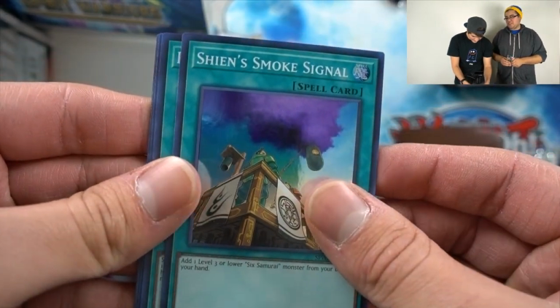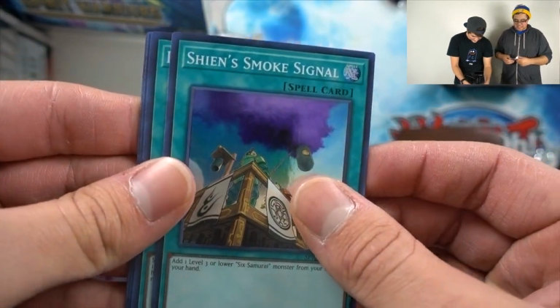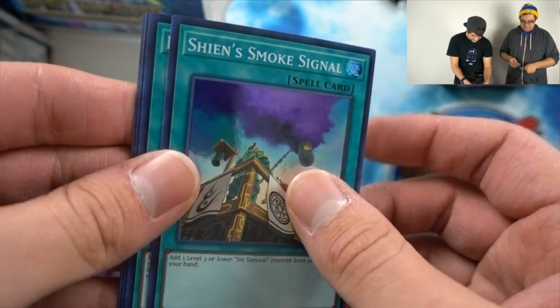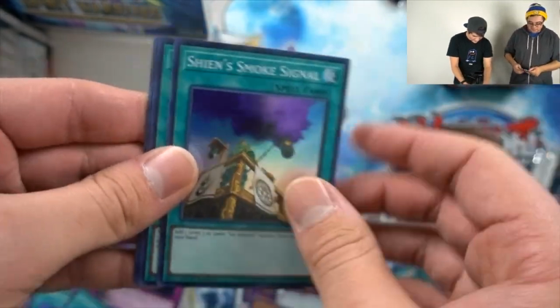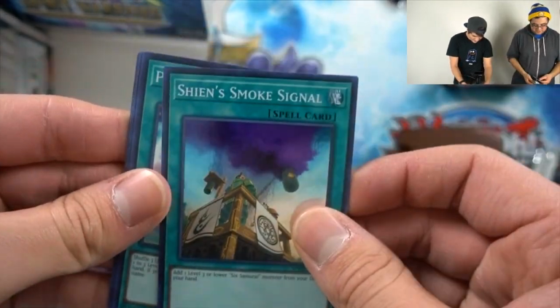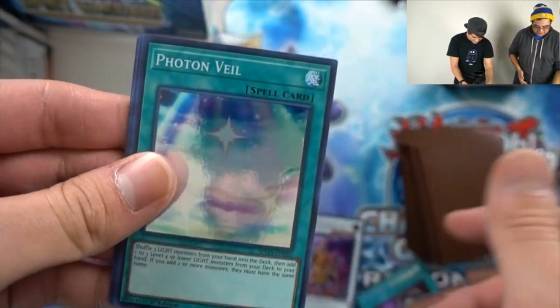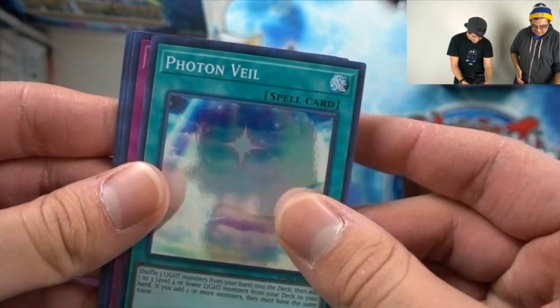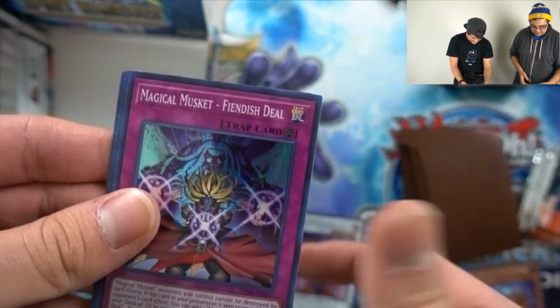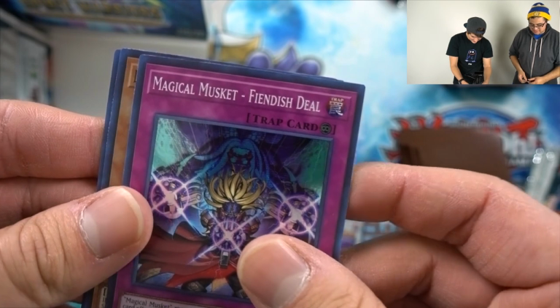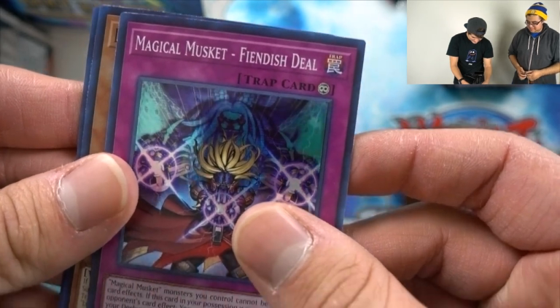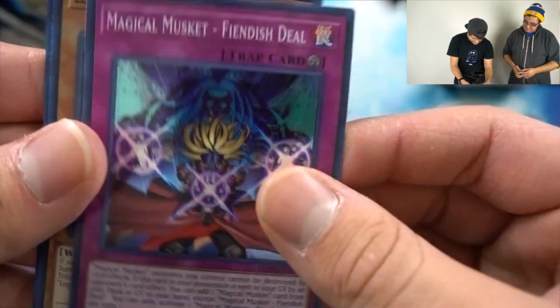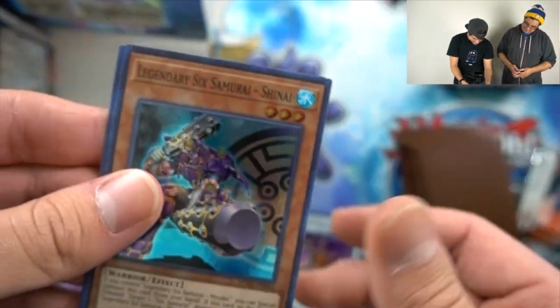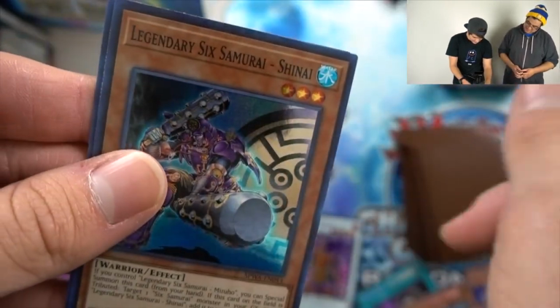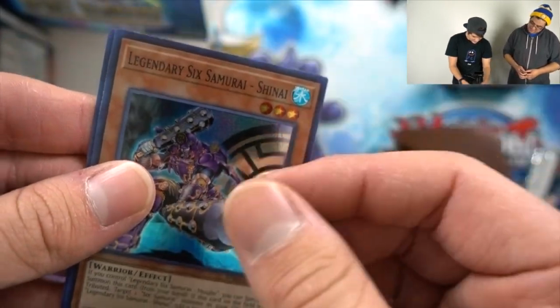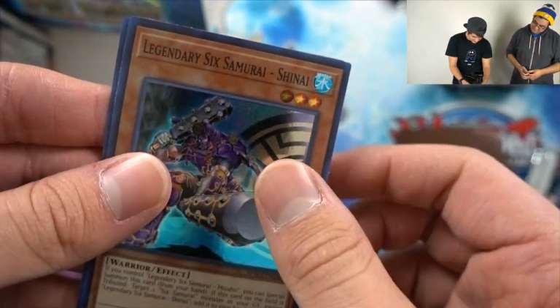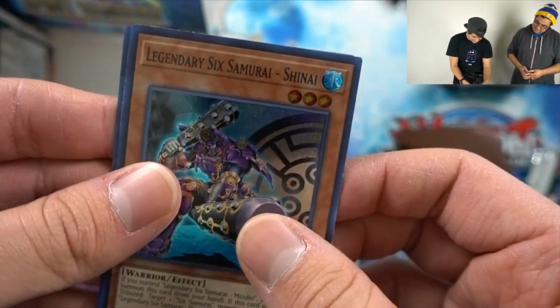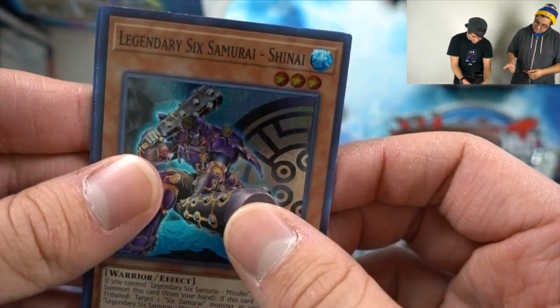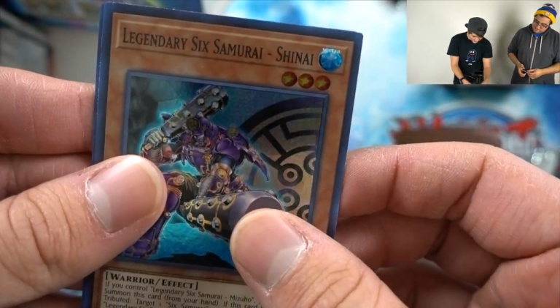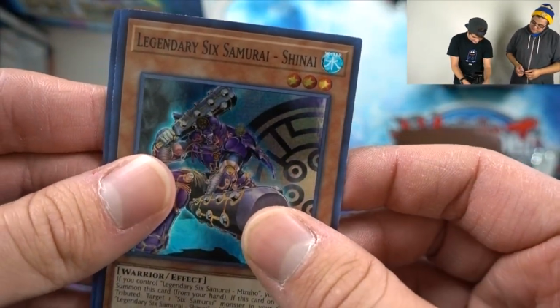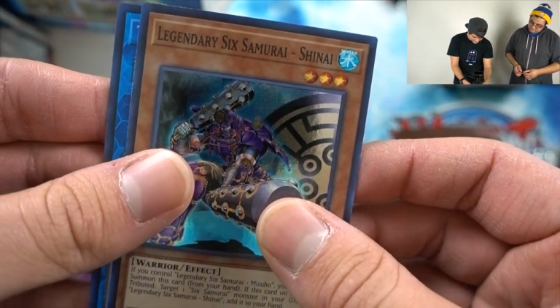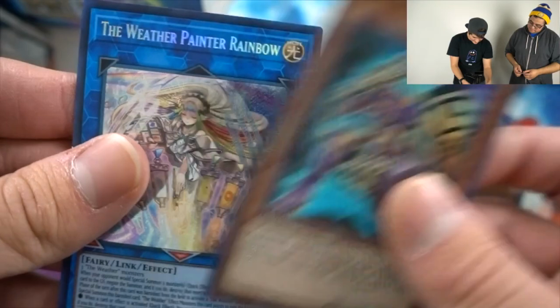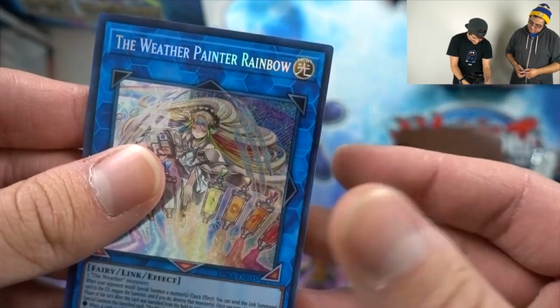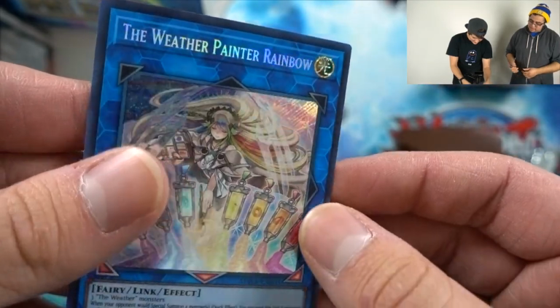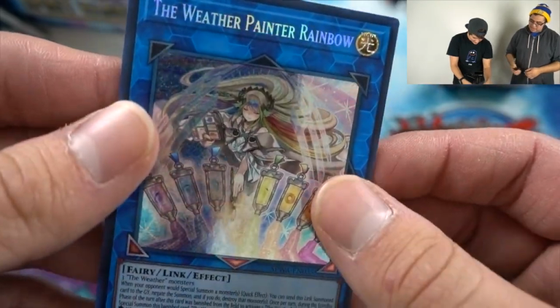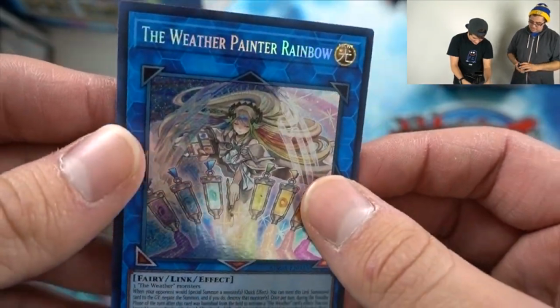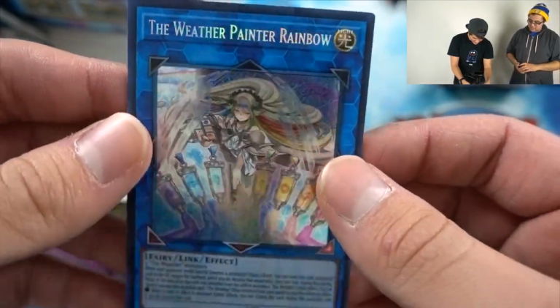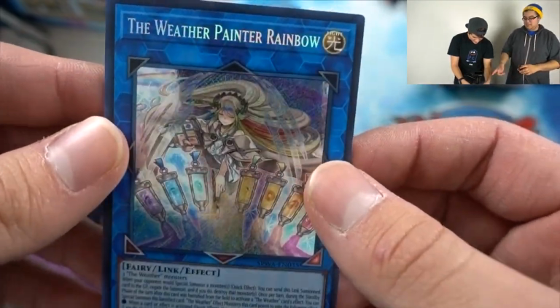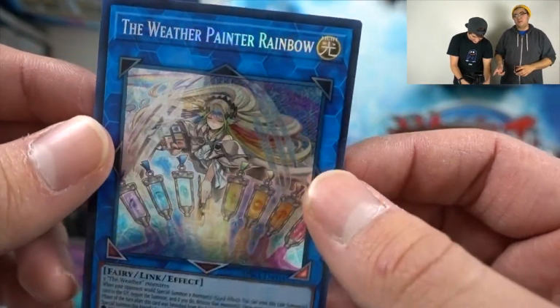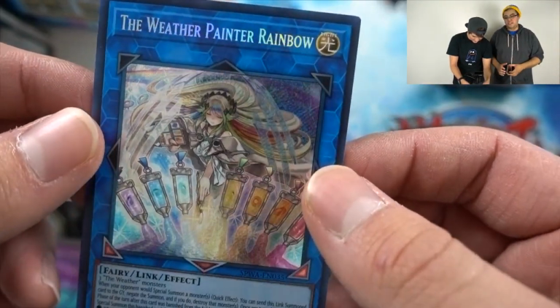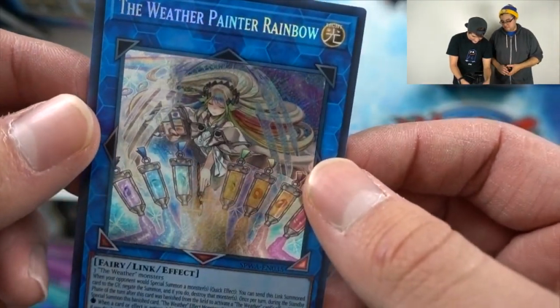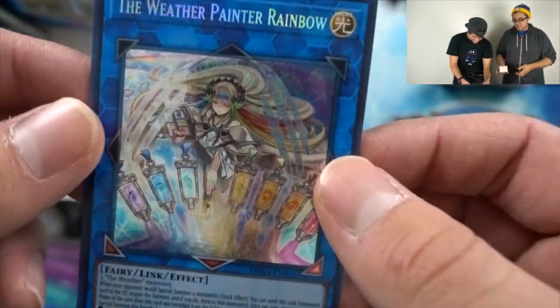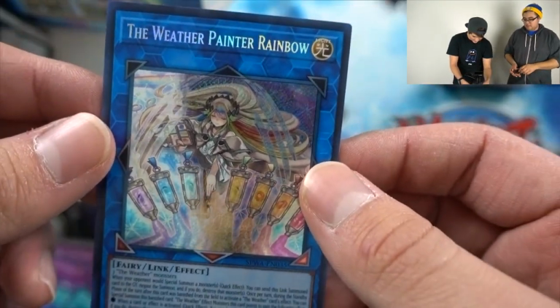Signal, Veil, S-Deal — we make a deal with the devil to pull those Calamities. It is the Weathery Painter Rainbow! This is the first one we pulled.